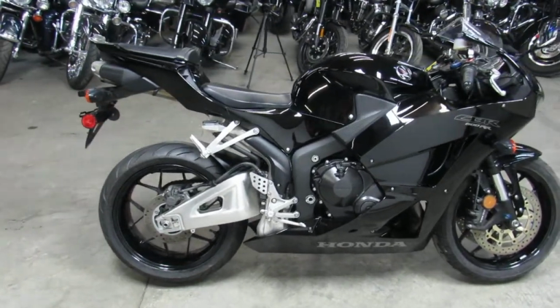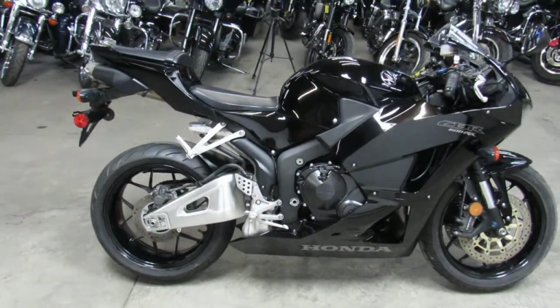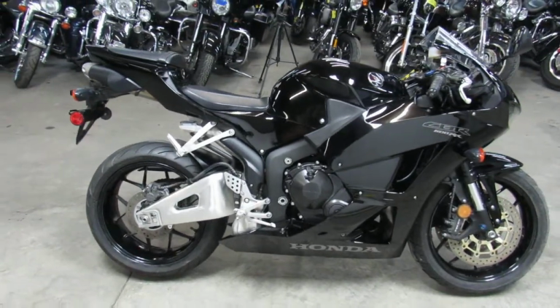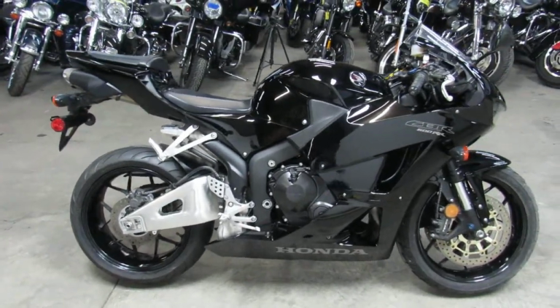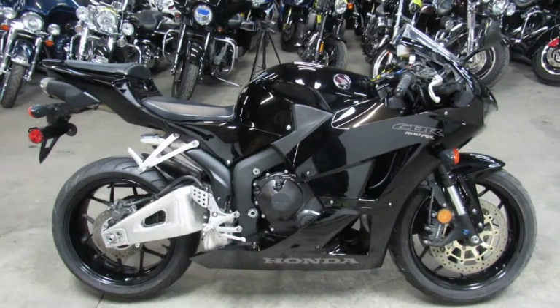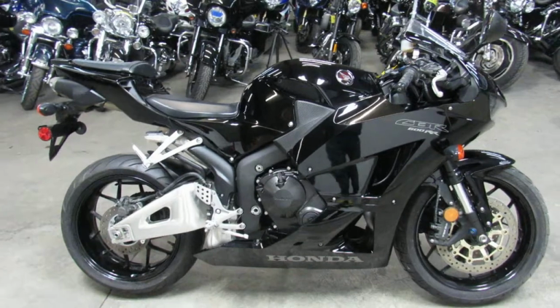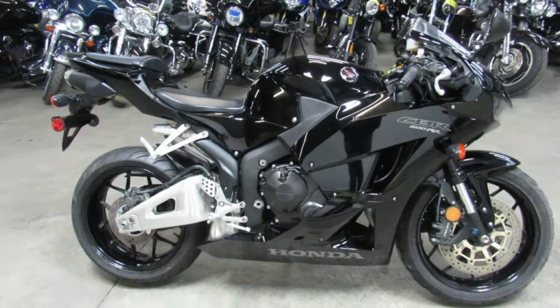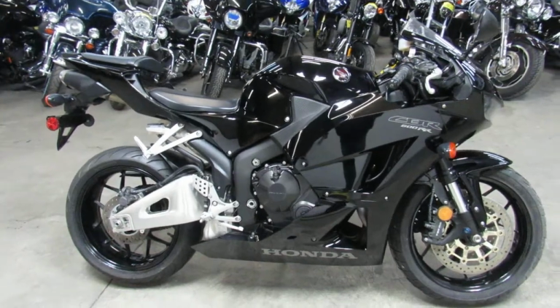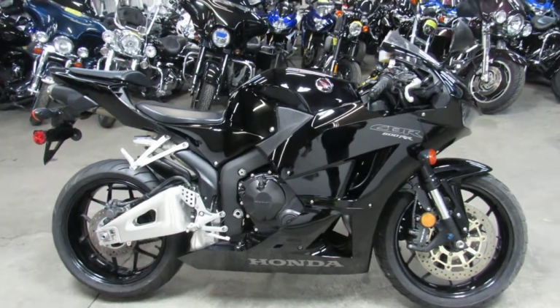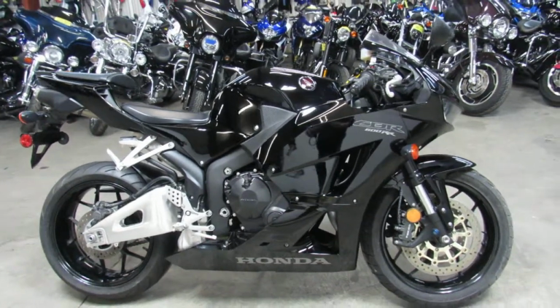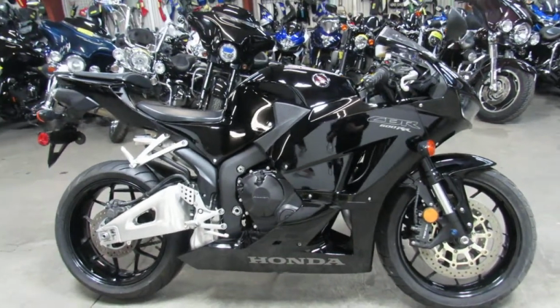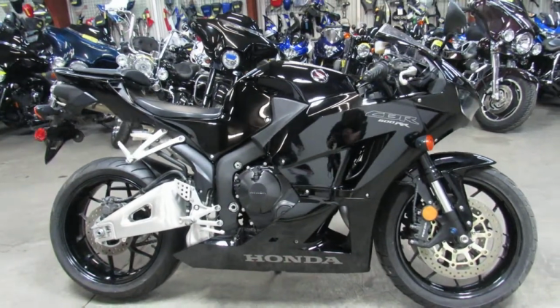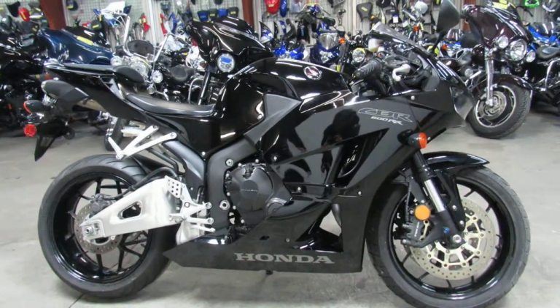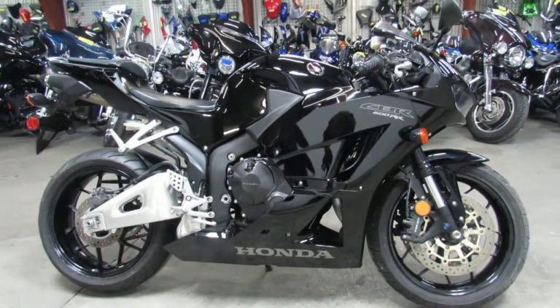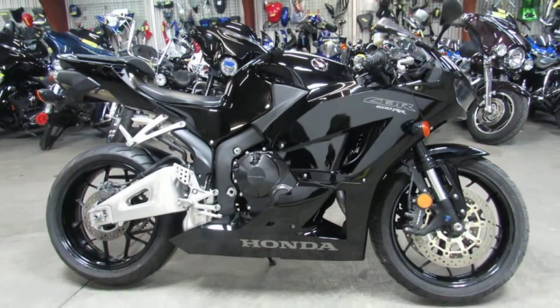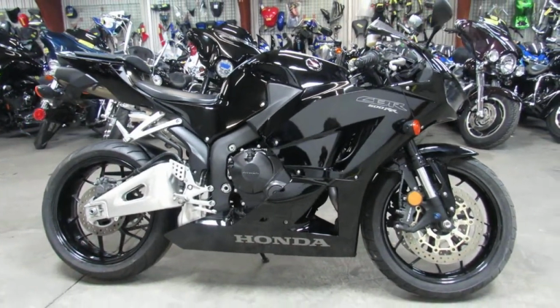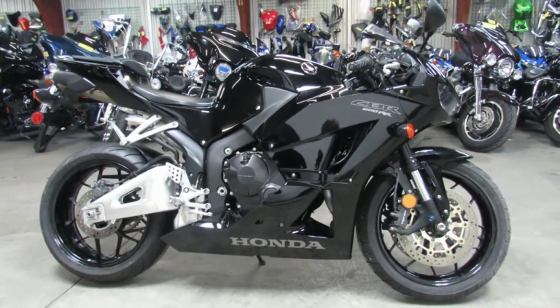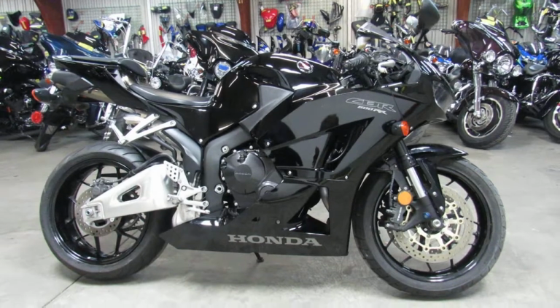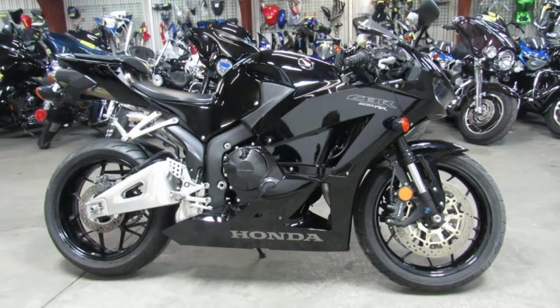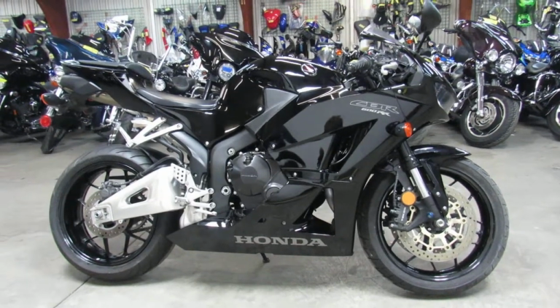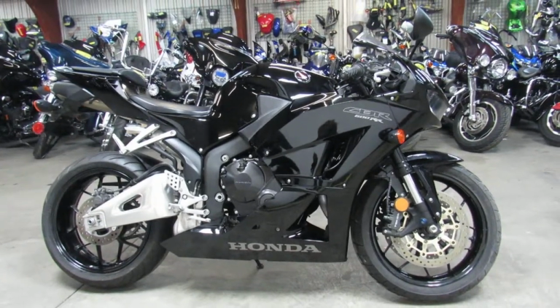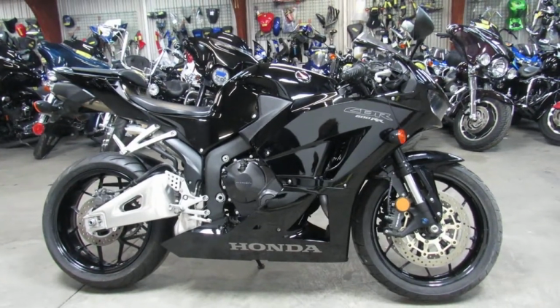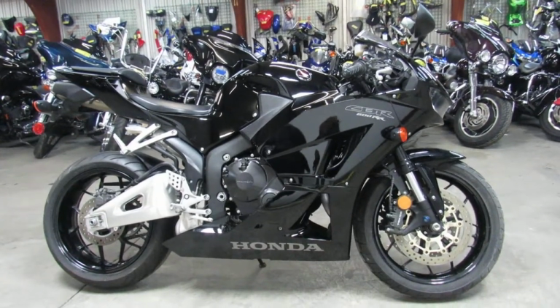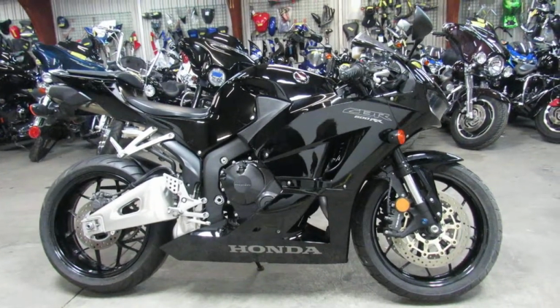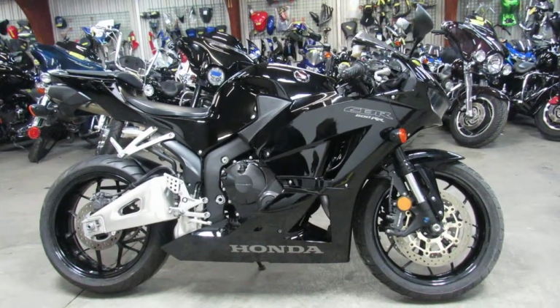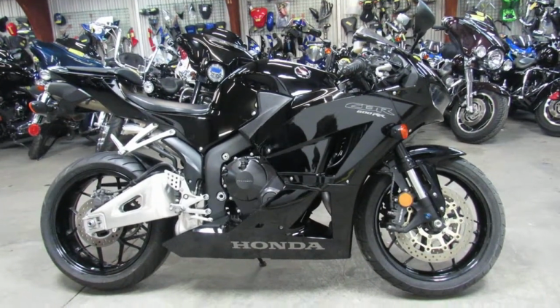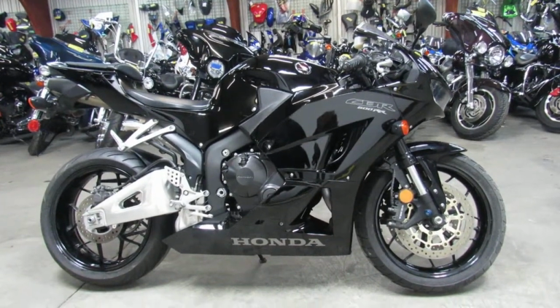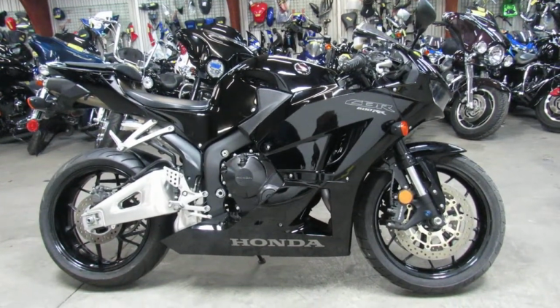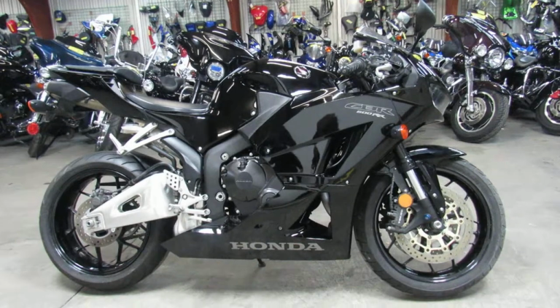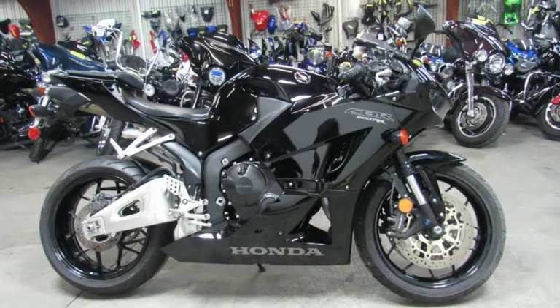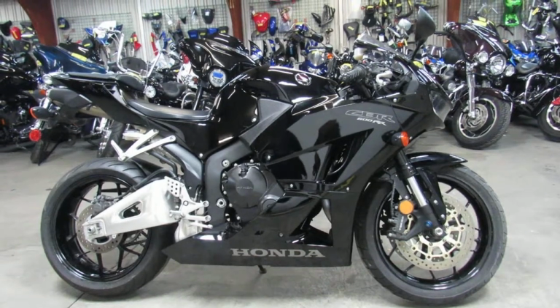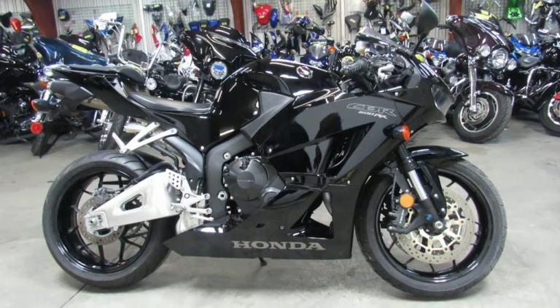This is the one to have, guys — save thousands of dollars from new. It's perfect, inspected, certified, and warrantied until March 24th, 2021. Thanks for checking out my bike.